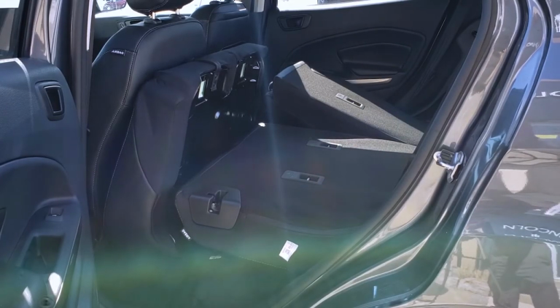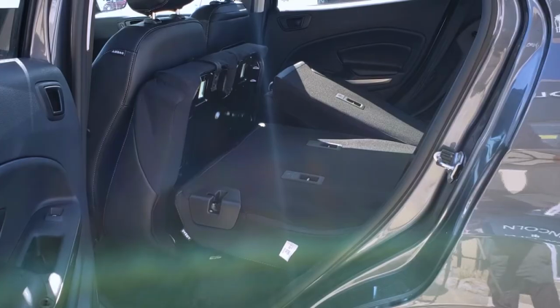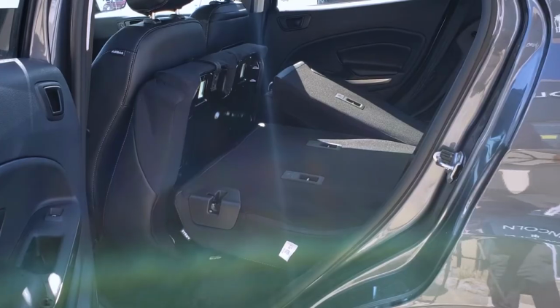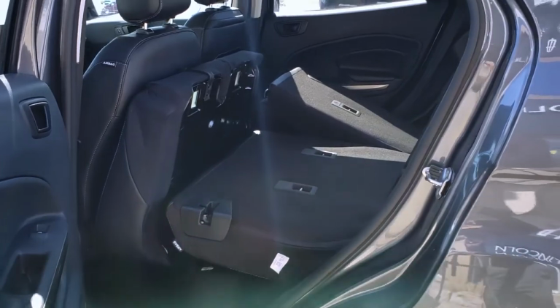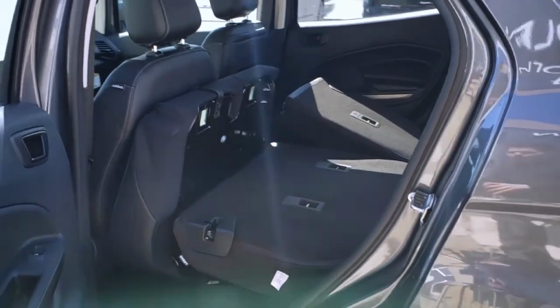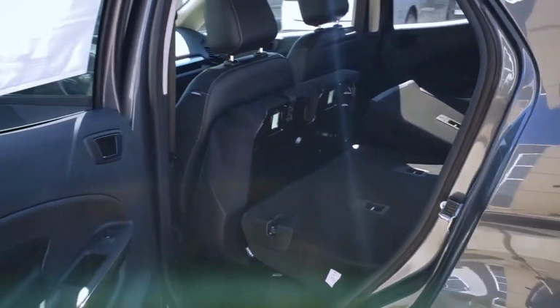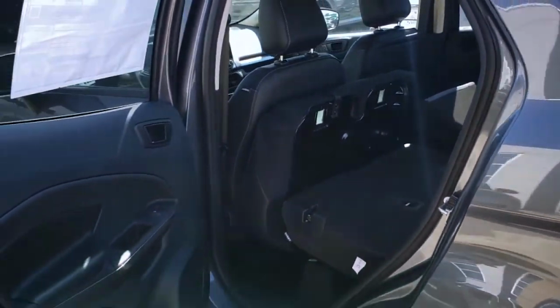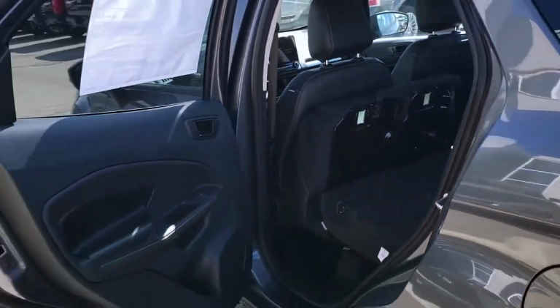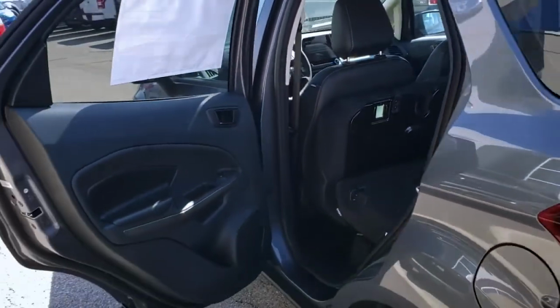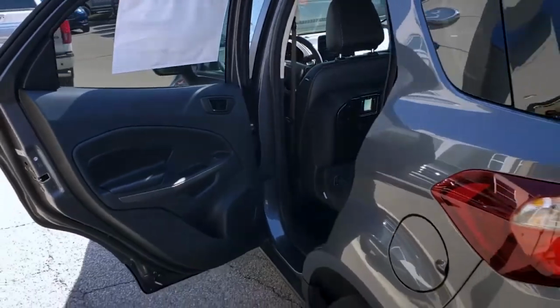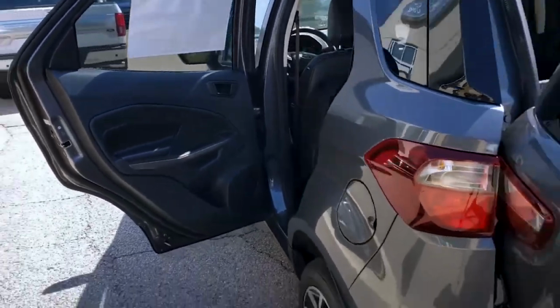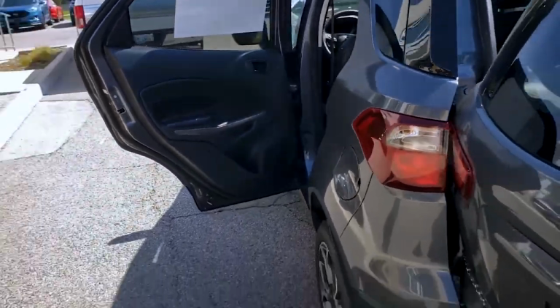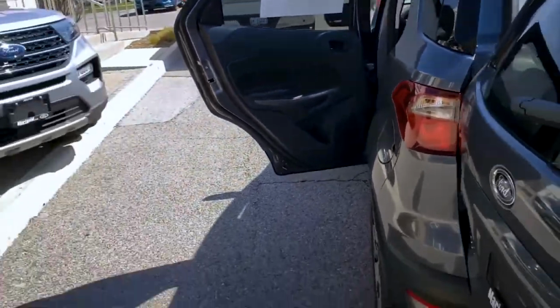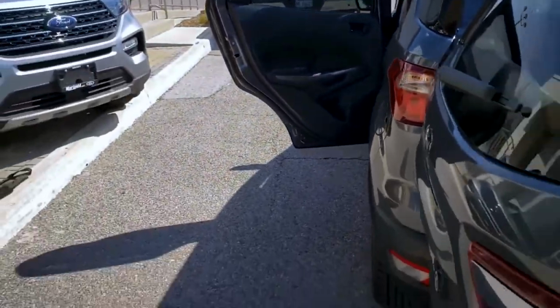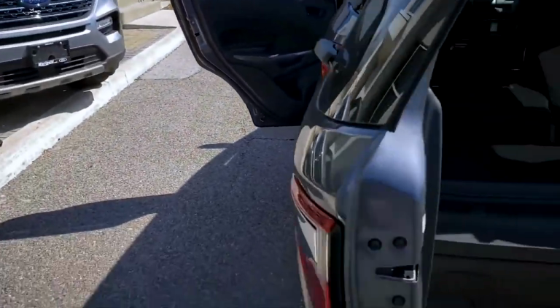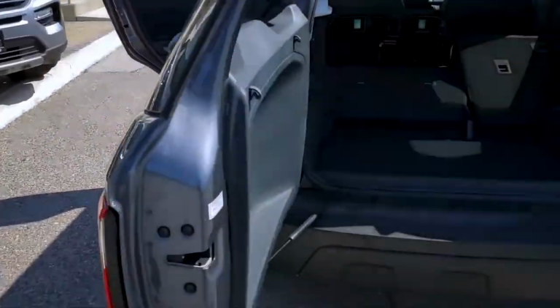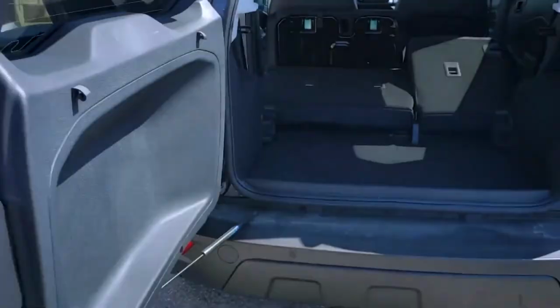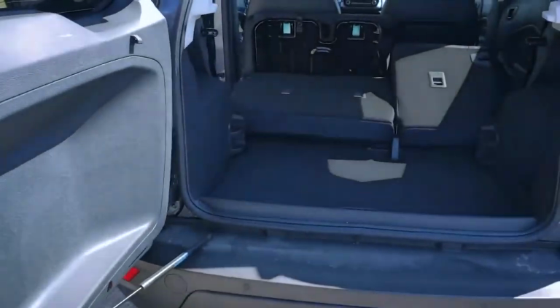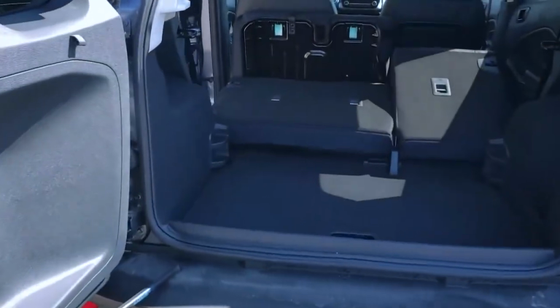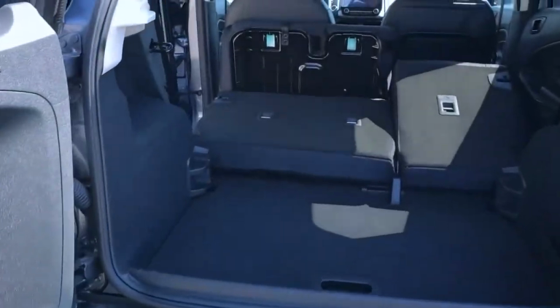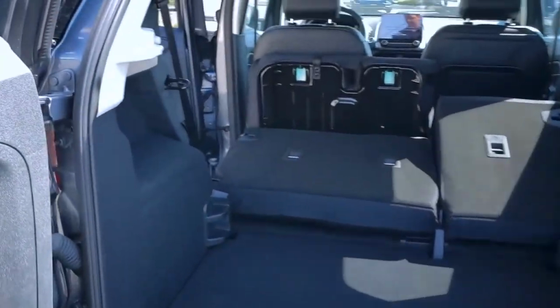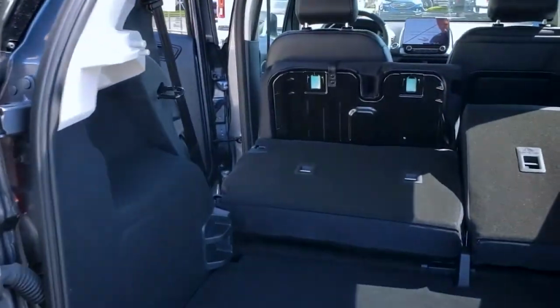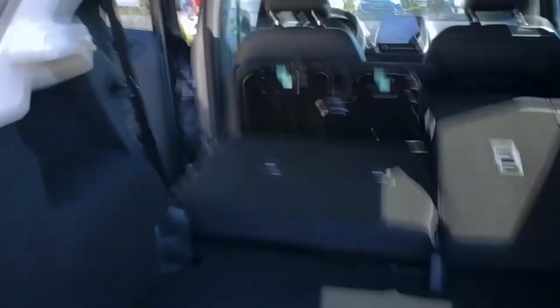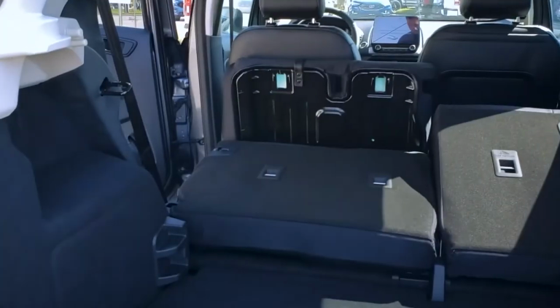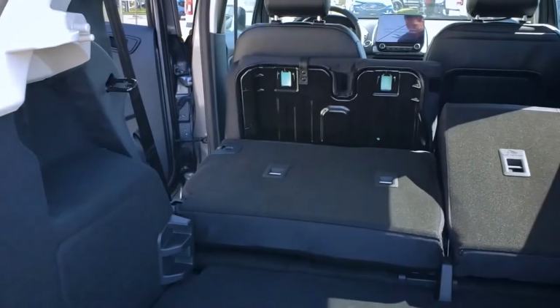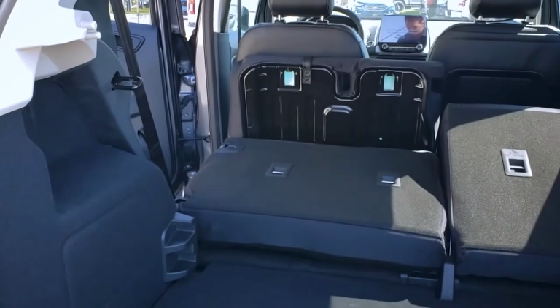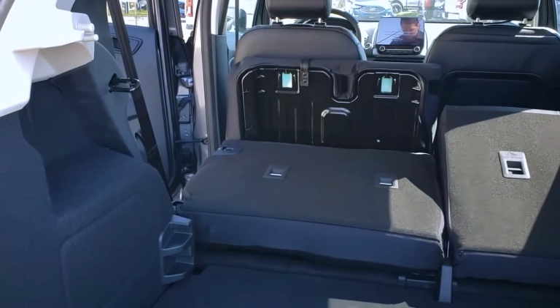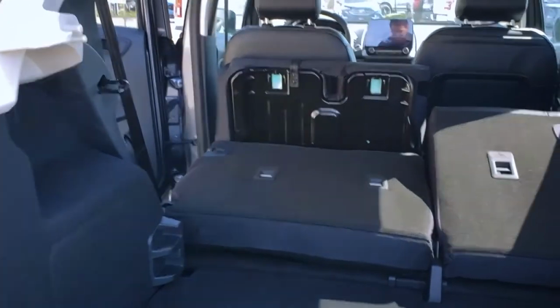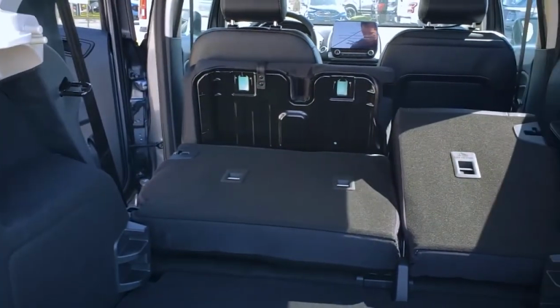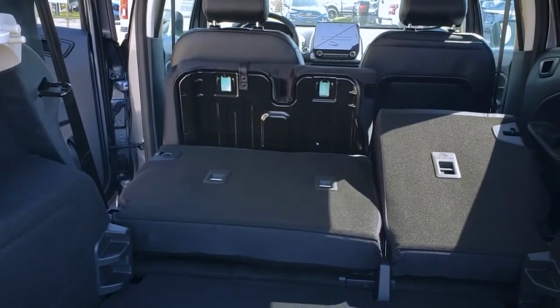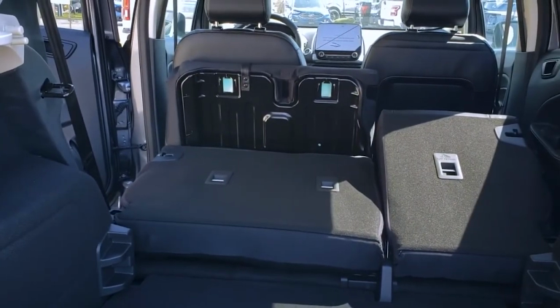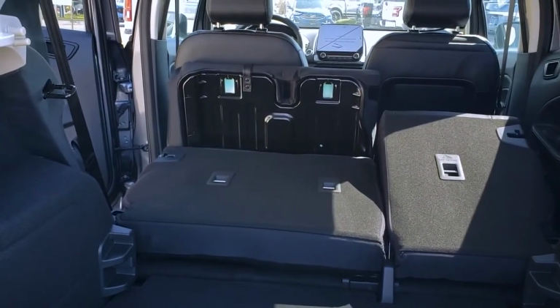Let's pull around to the other side of the vehicle to take another look at the difference between the two sides.